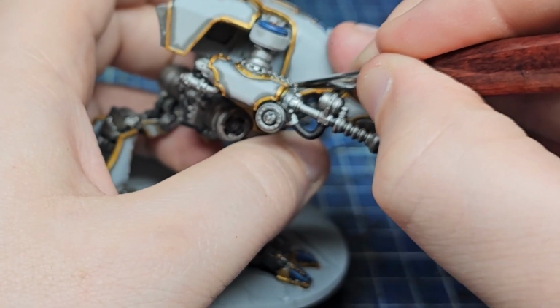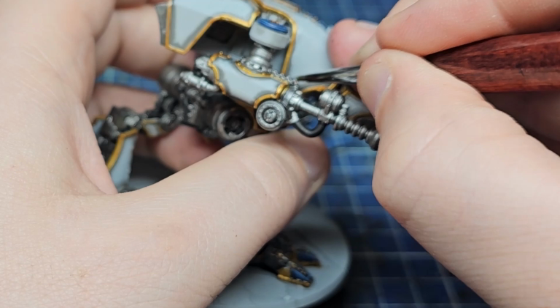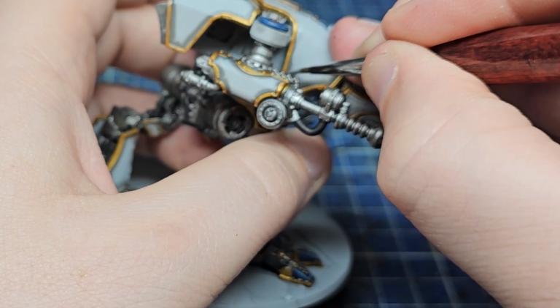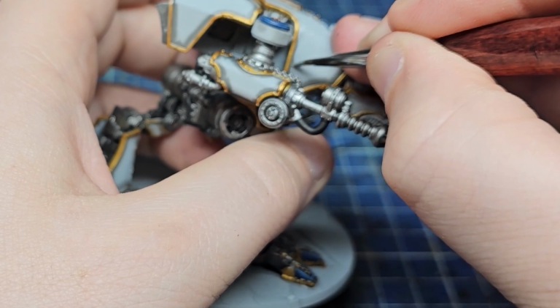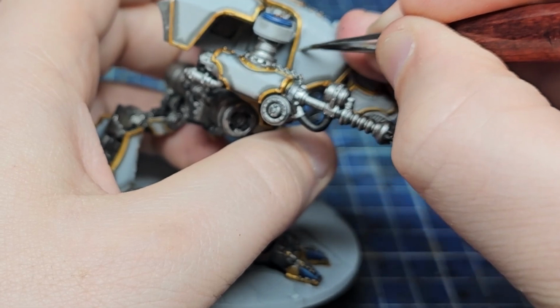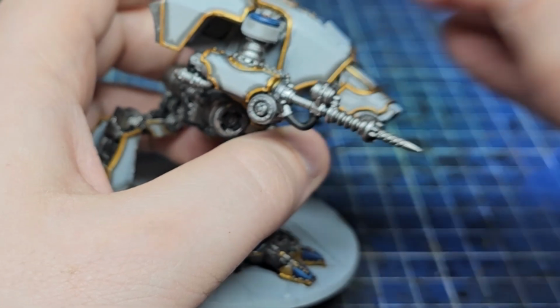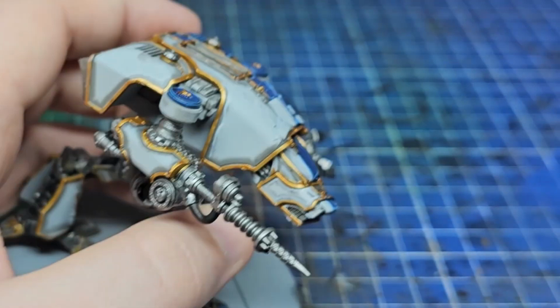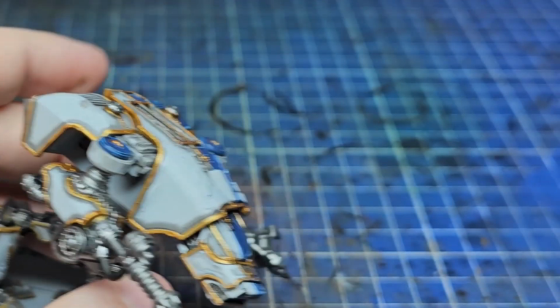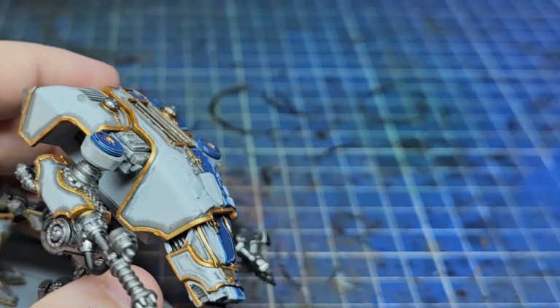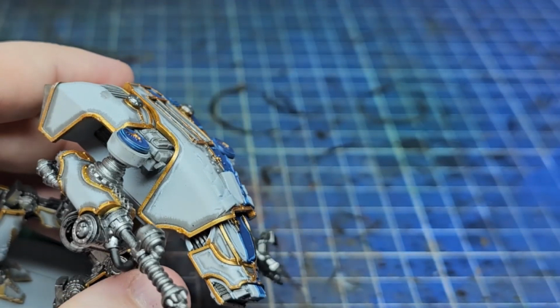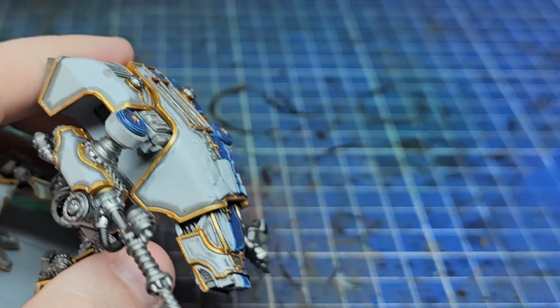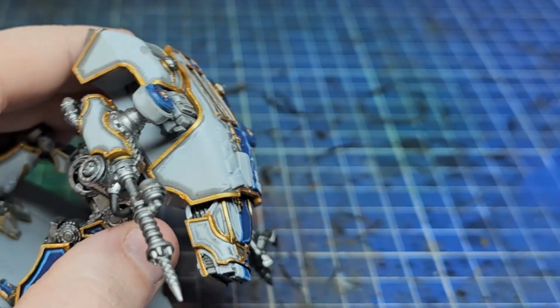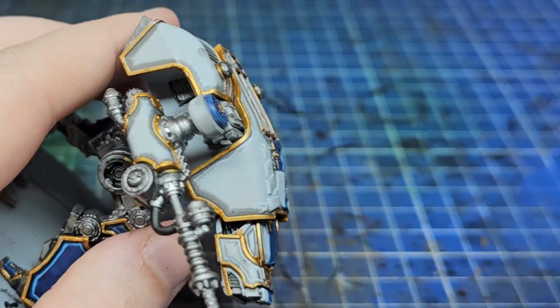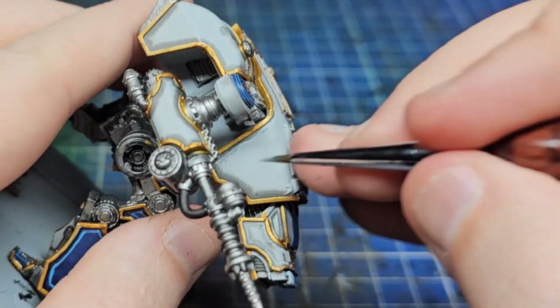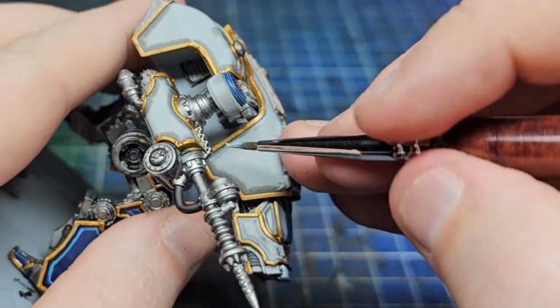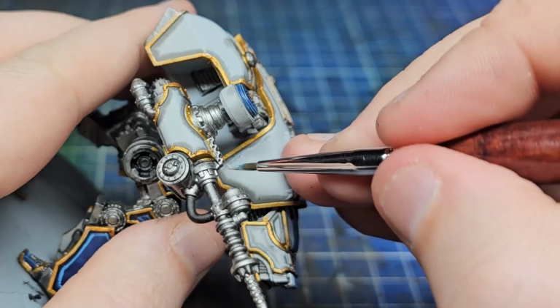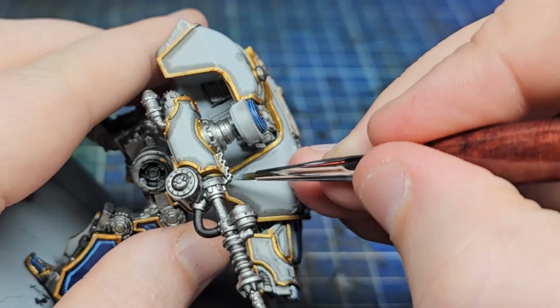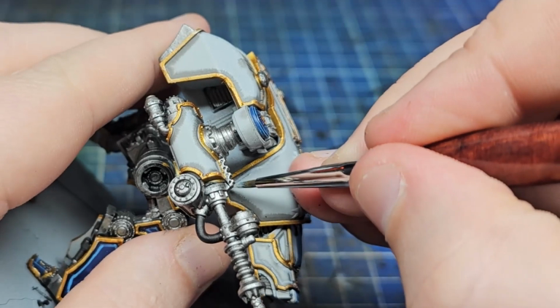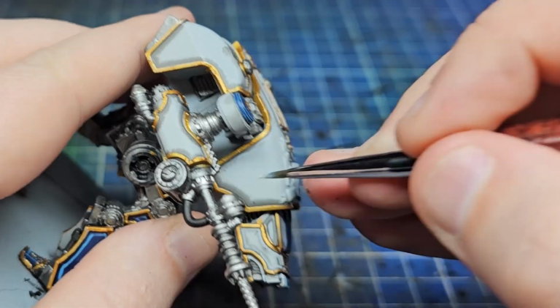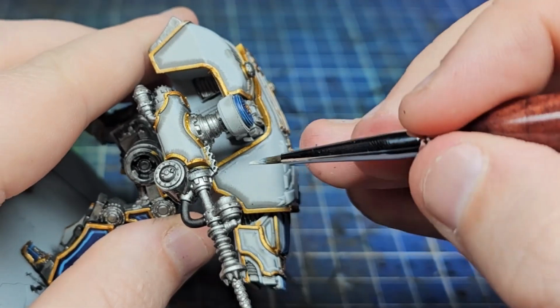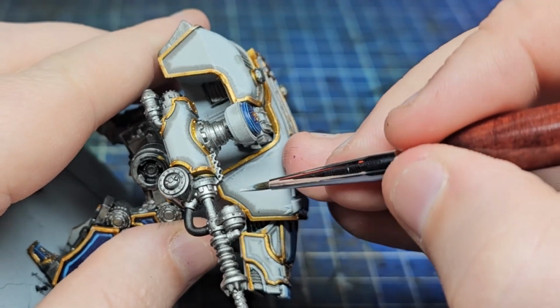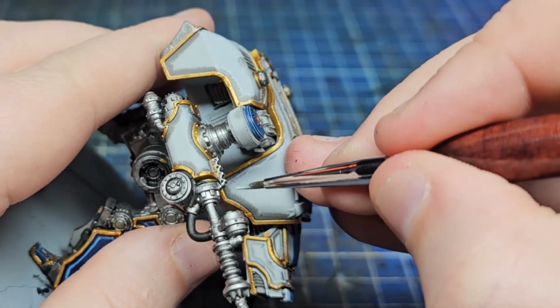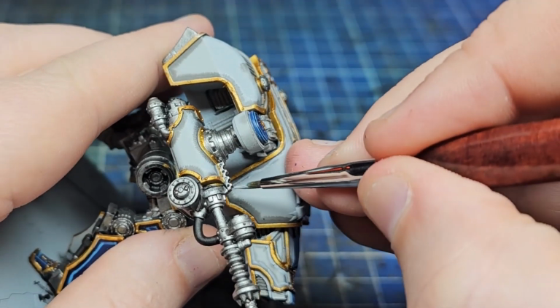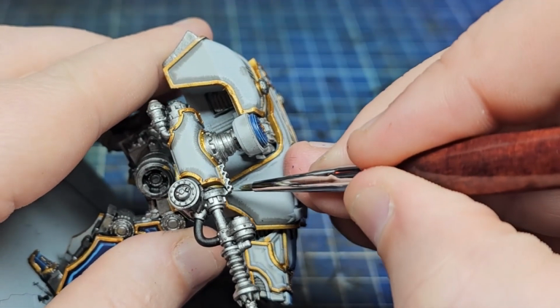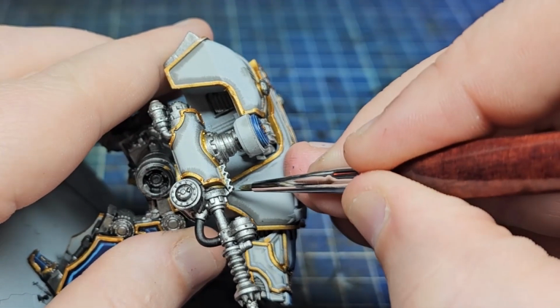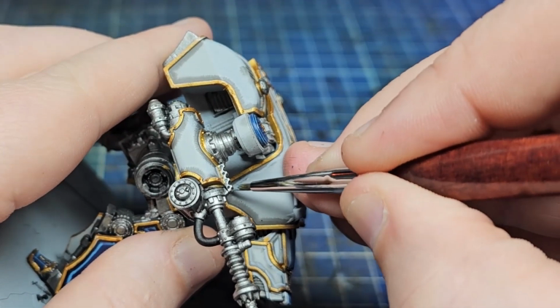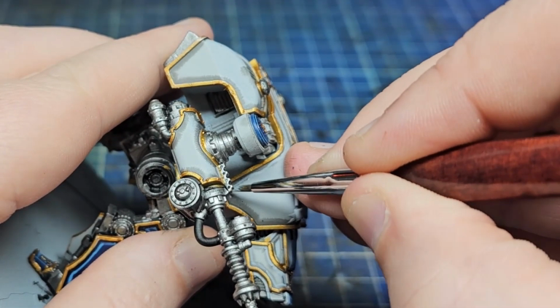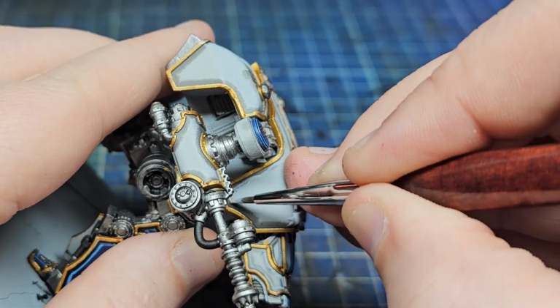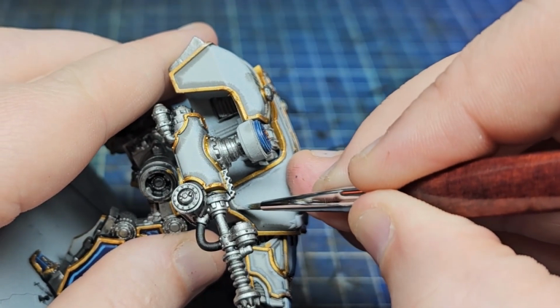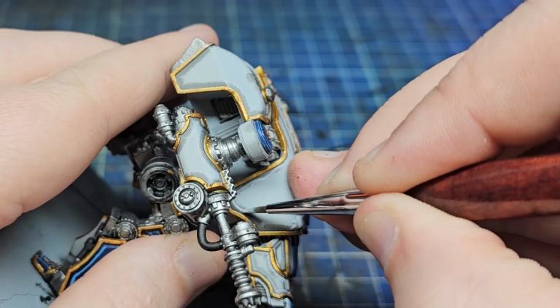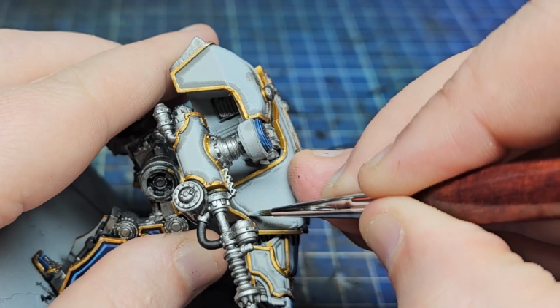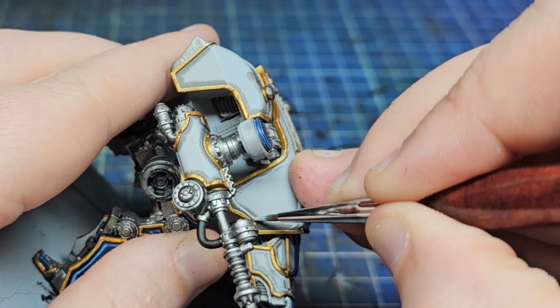This is exactly why we paint test models — this is my test model for this scheme. I don't want to buy a giant Imperial Knight, paint this scheme, and realise I hate it and have to restart. At least on this guy he's smaller than a Dreadnought.